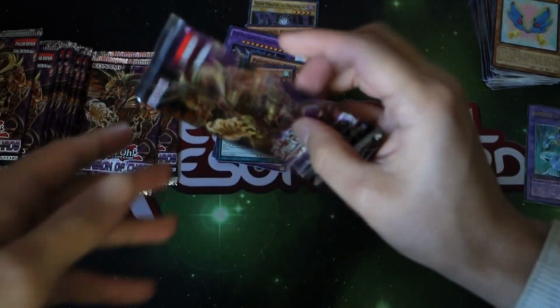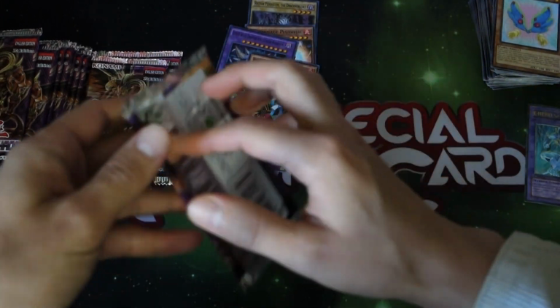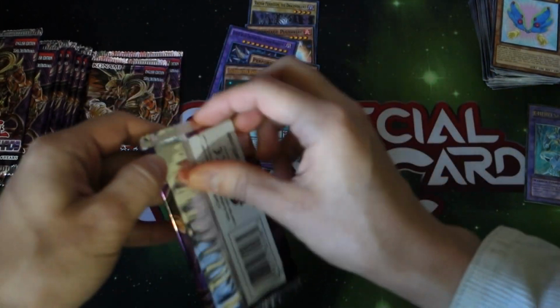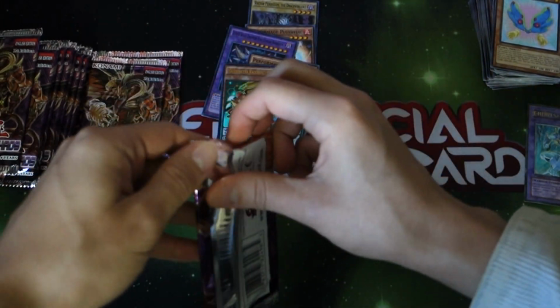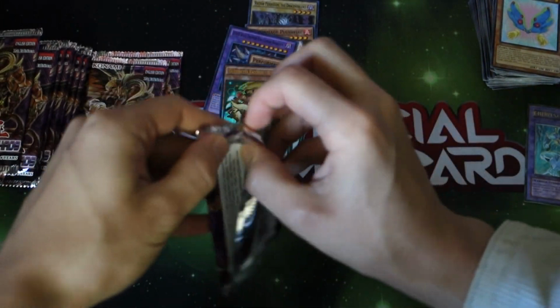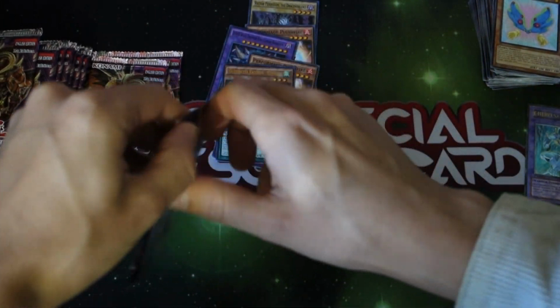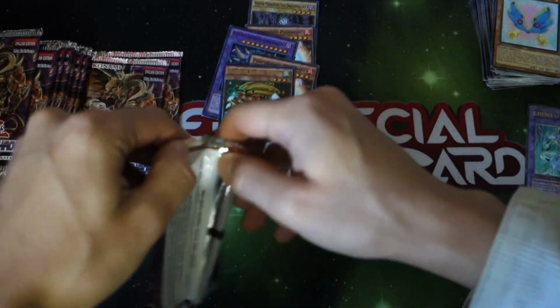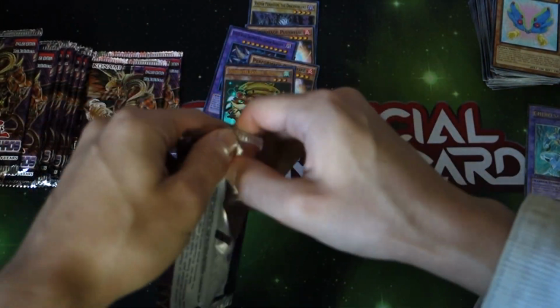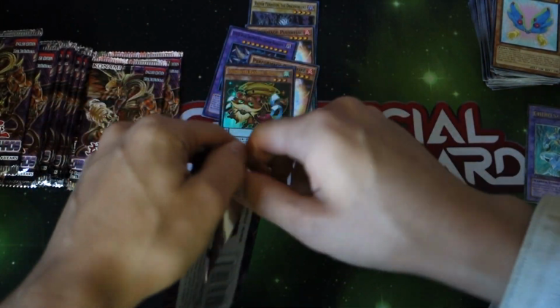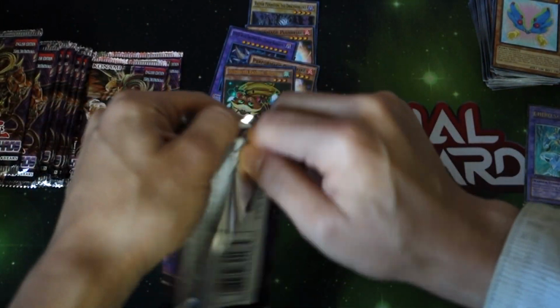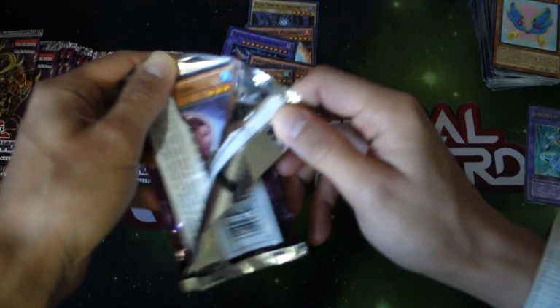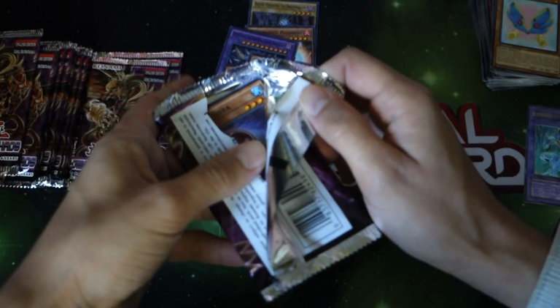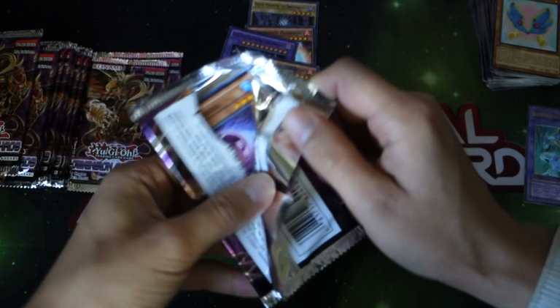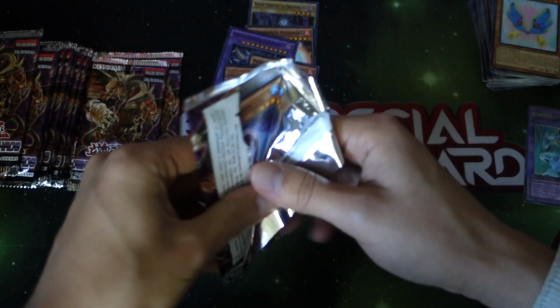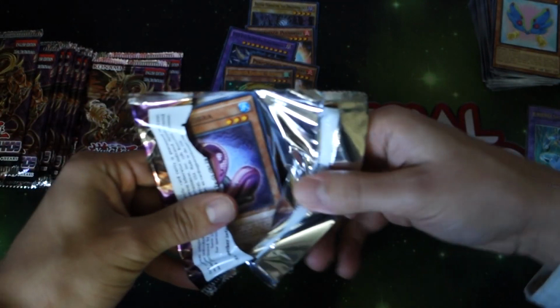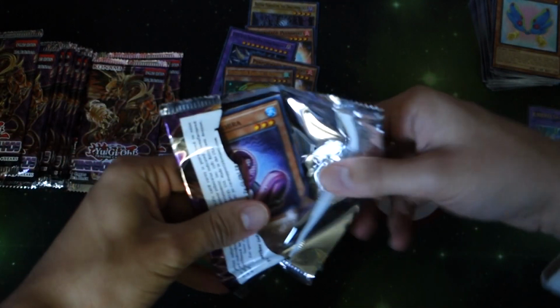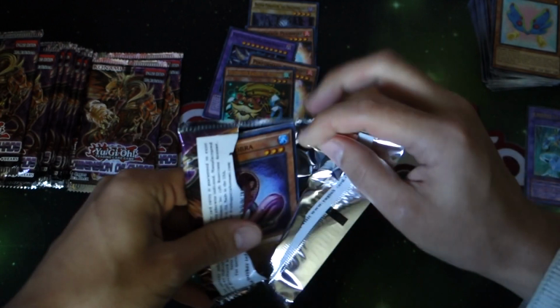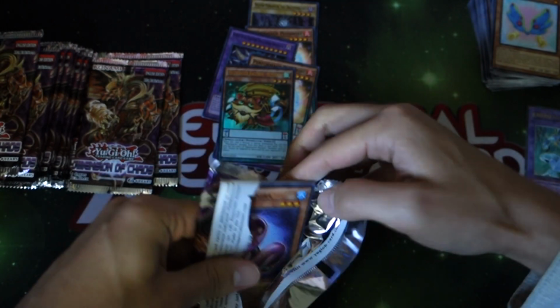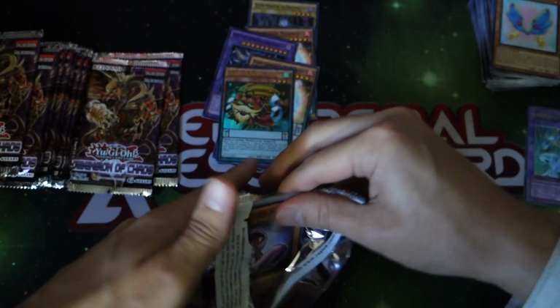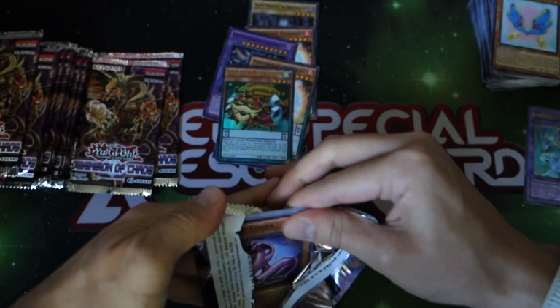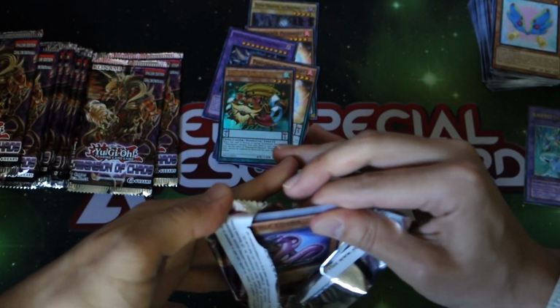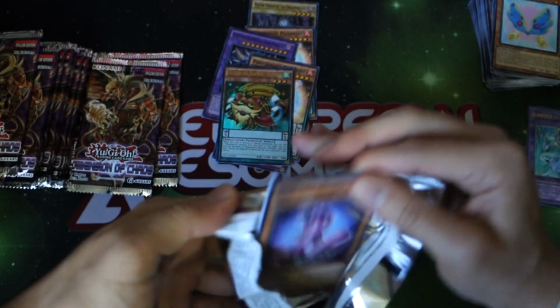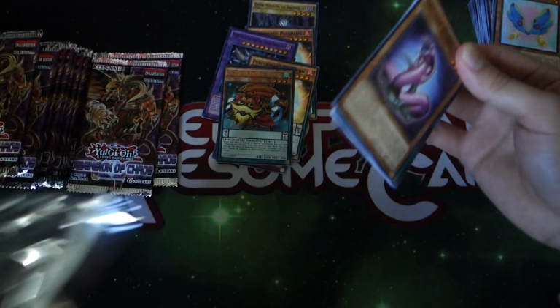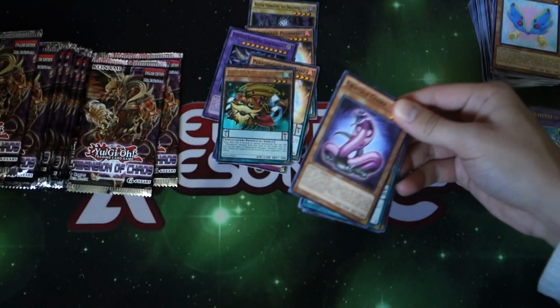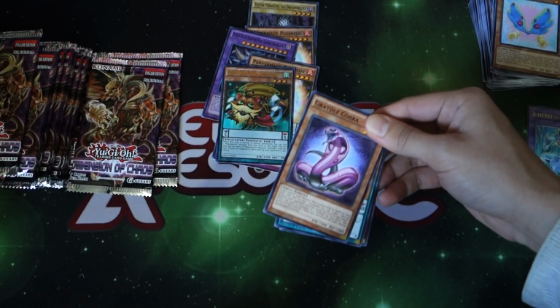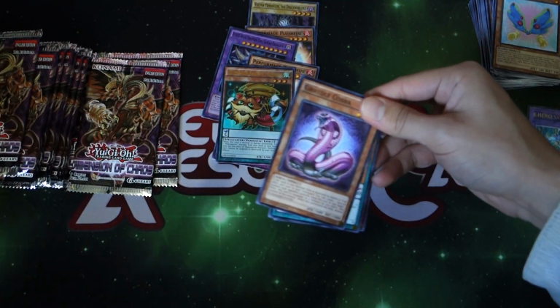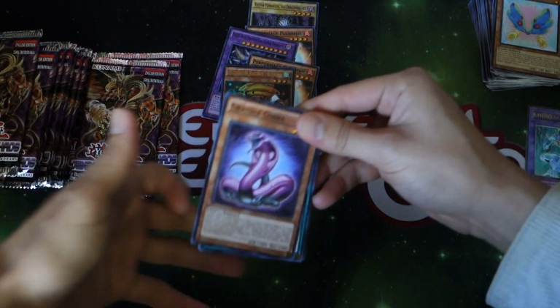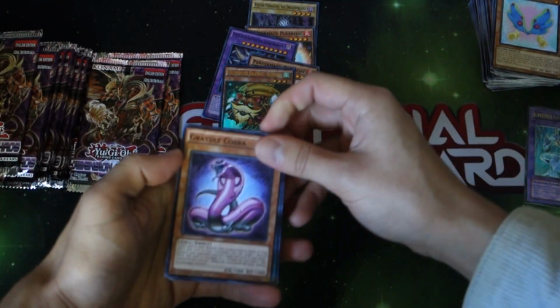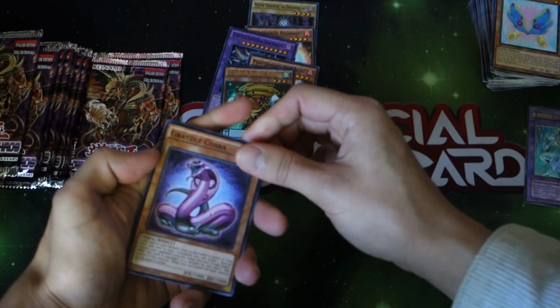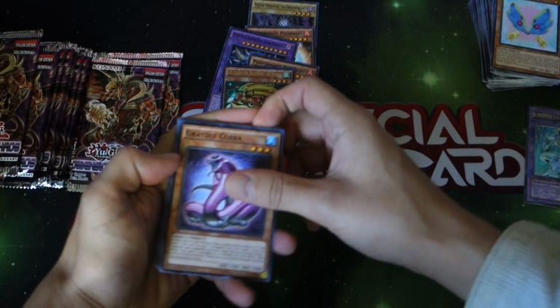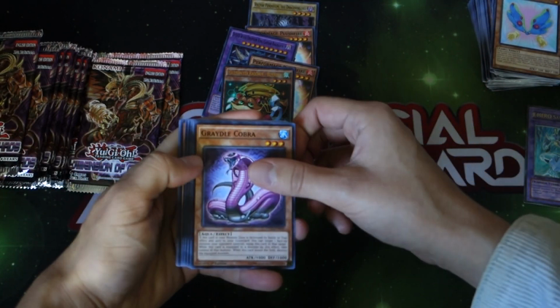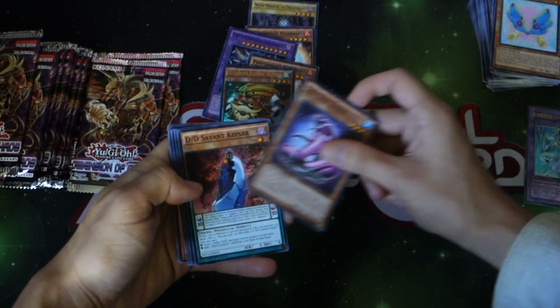They're getting more support in the future, but the new support doesn't compete with the Pepe deck — the Performapal Performage. That deck is just out of control.